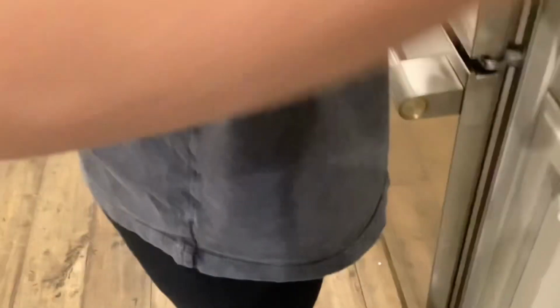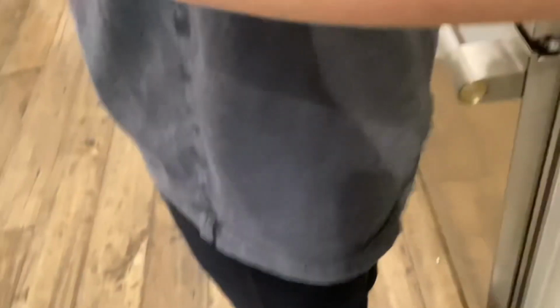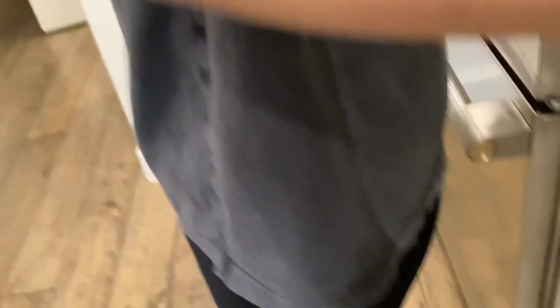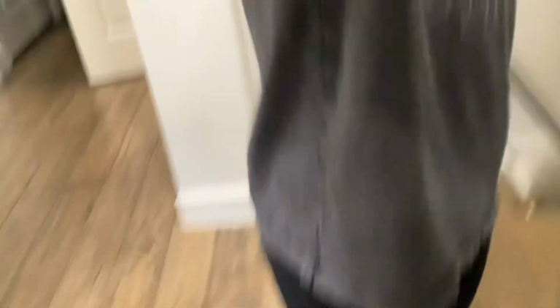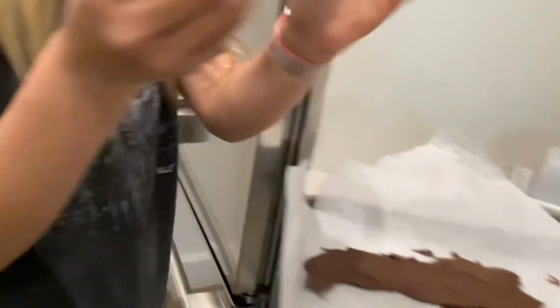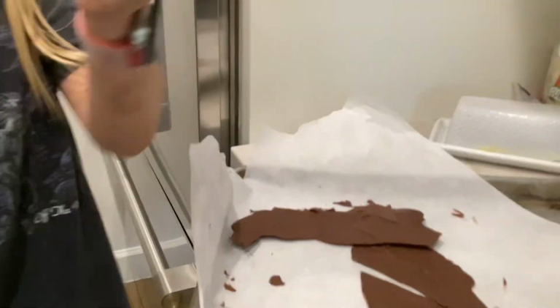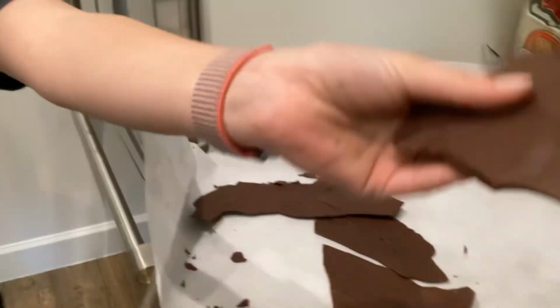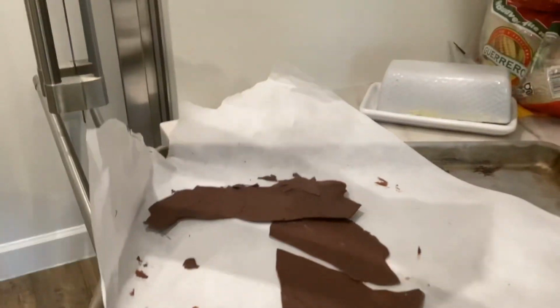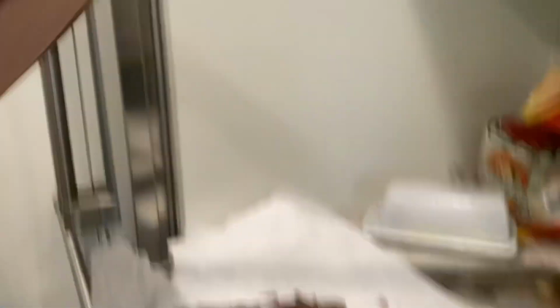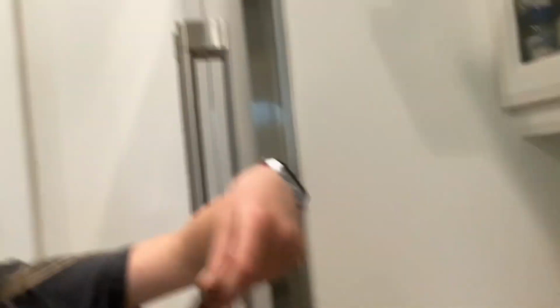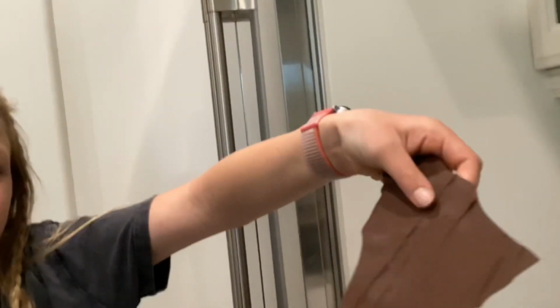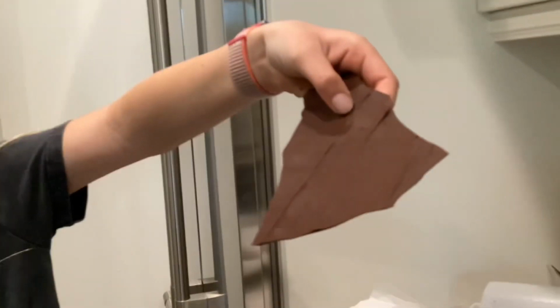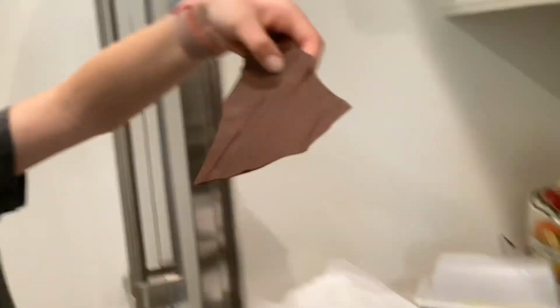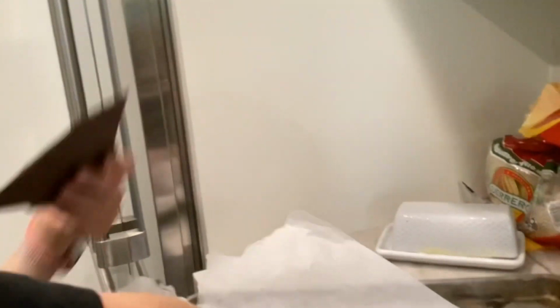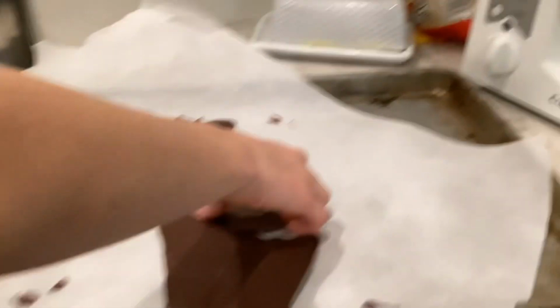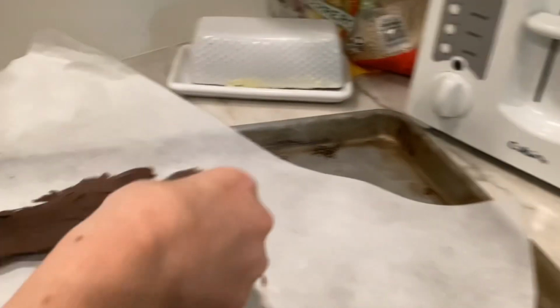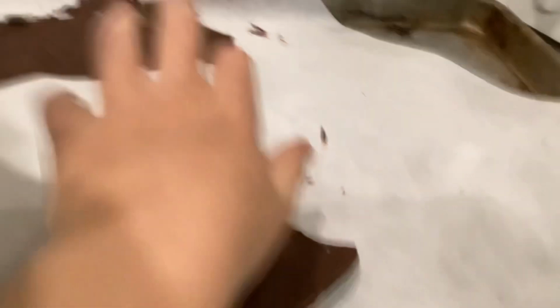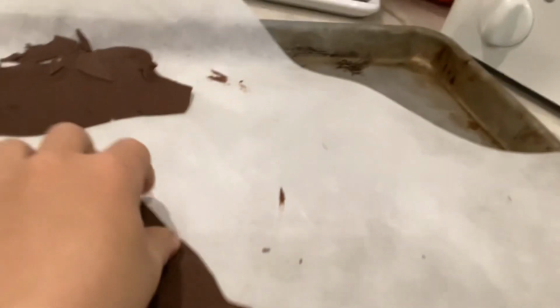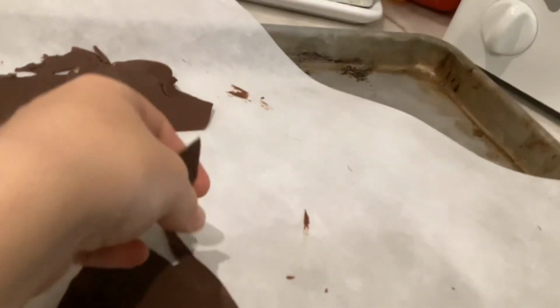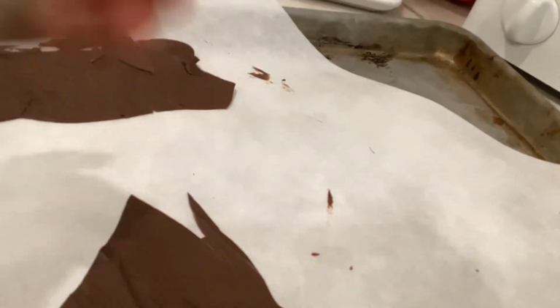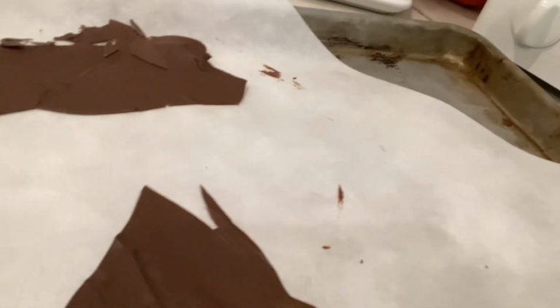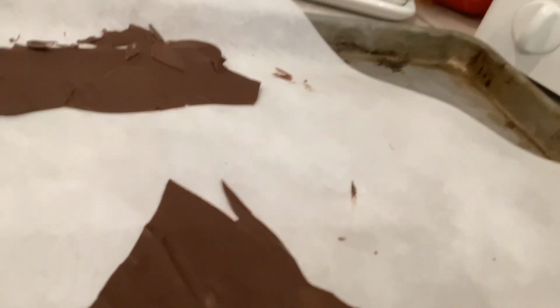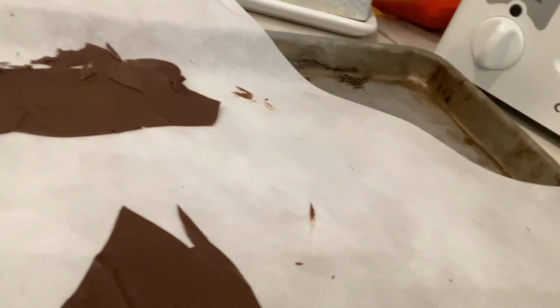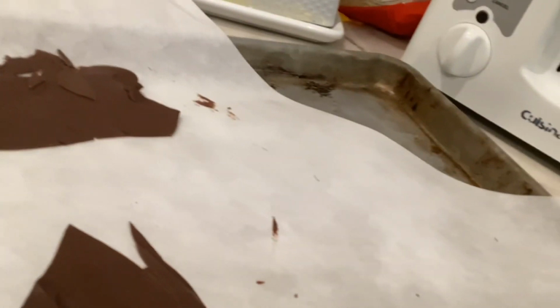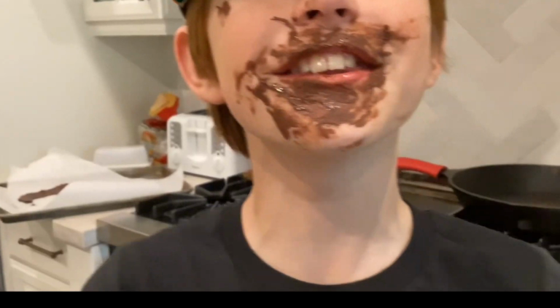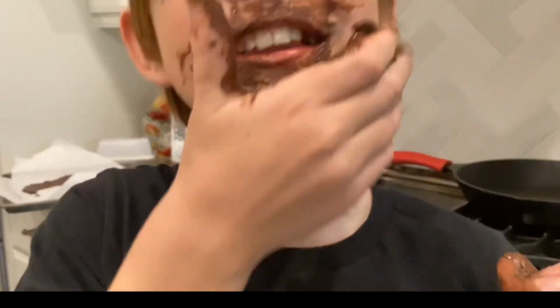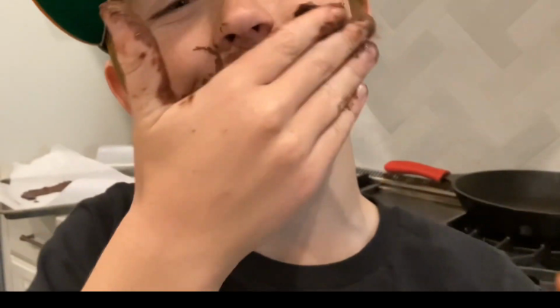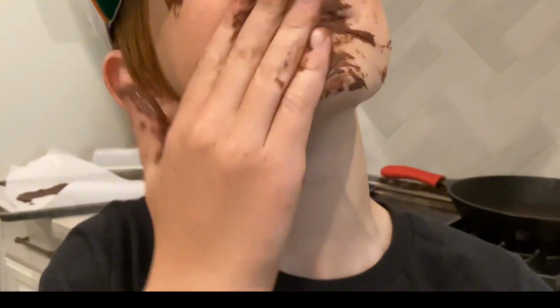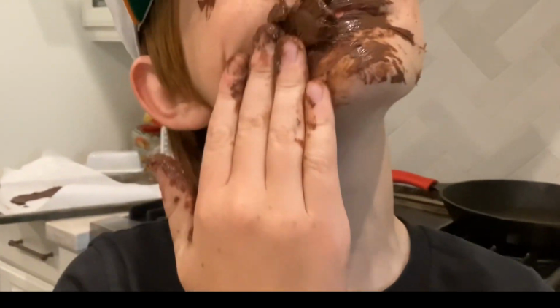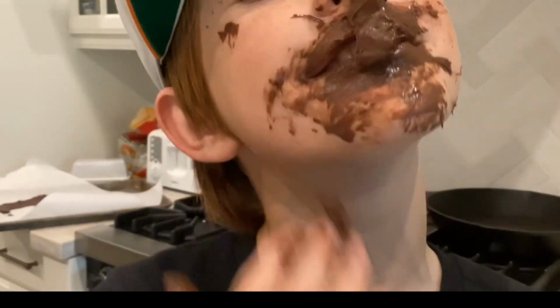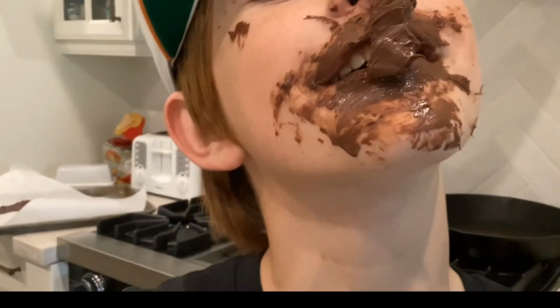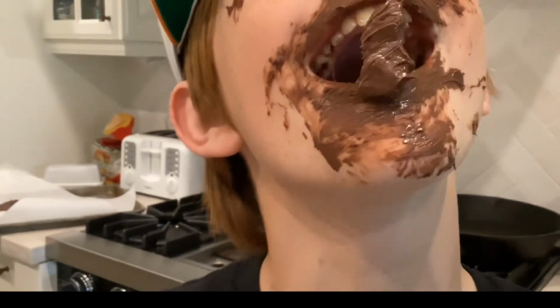And then when you're done you get these glorious pieces of chocolate chips. It should look like this. Mmm, so good.